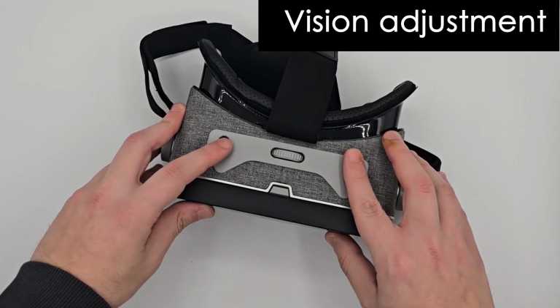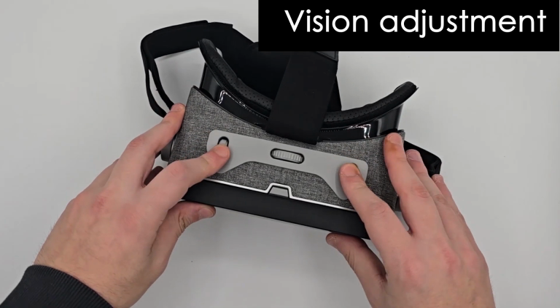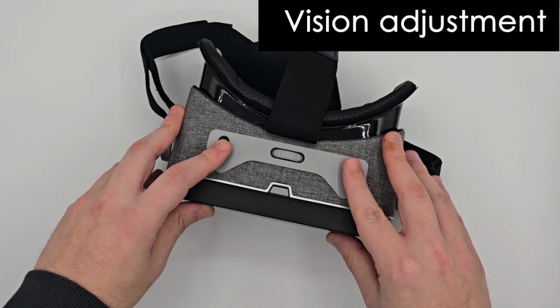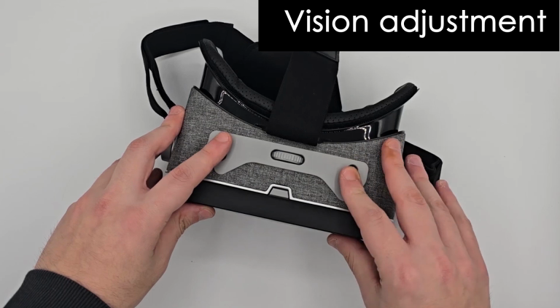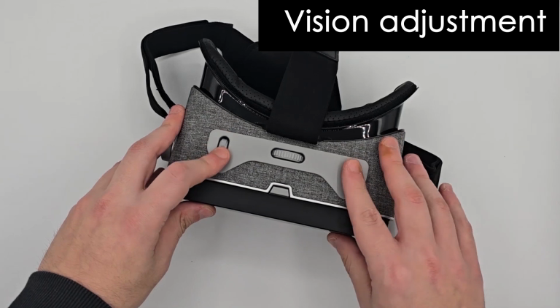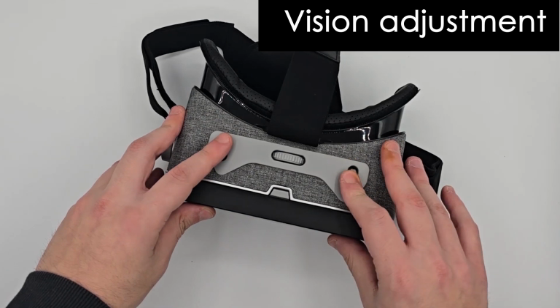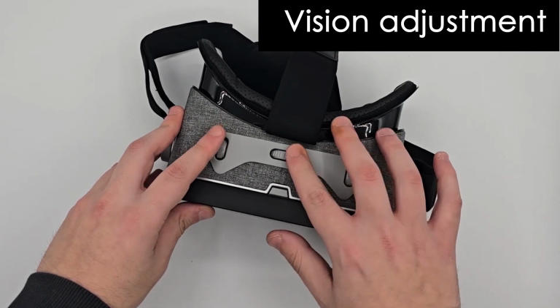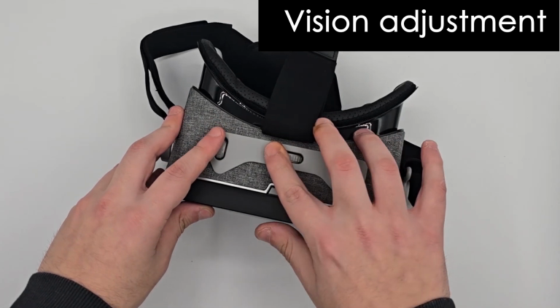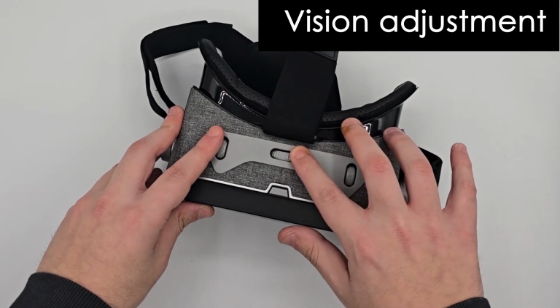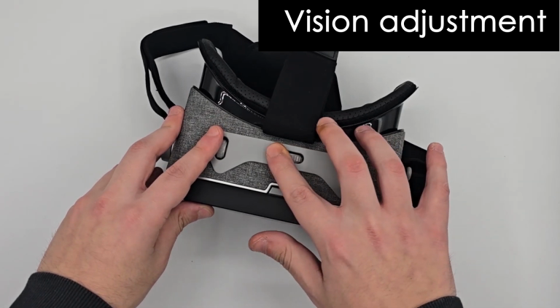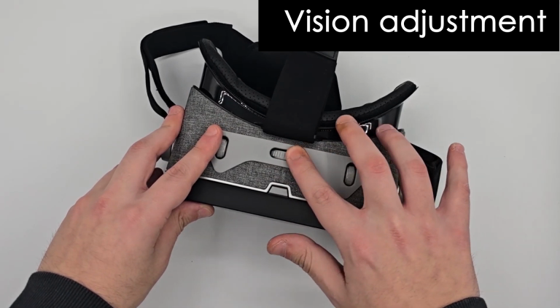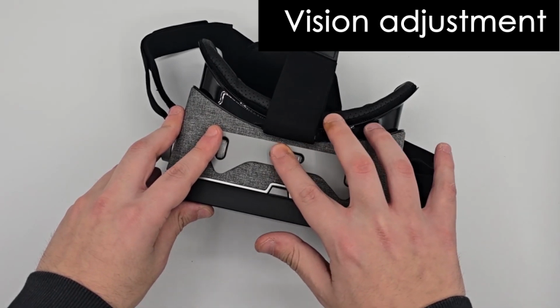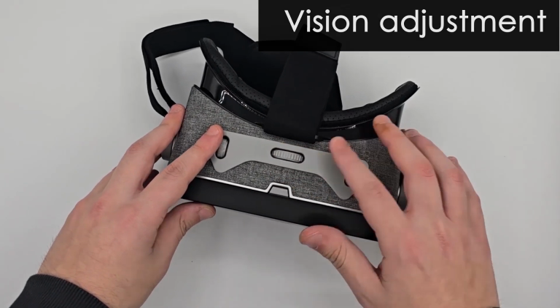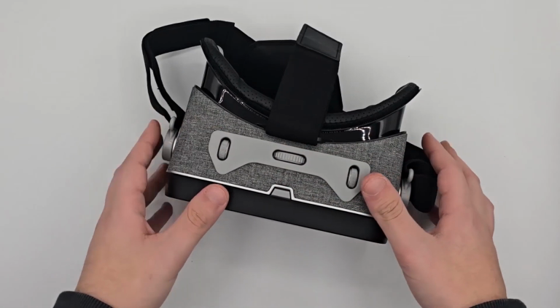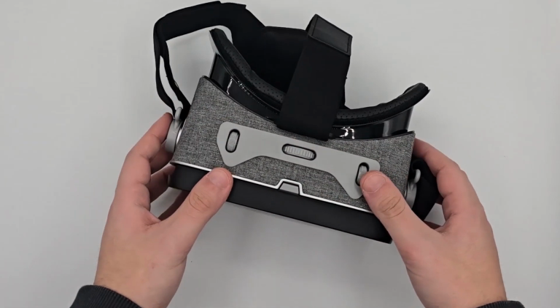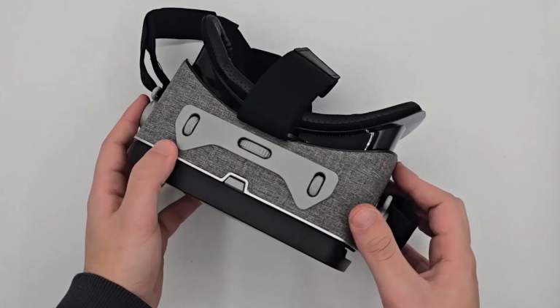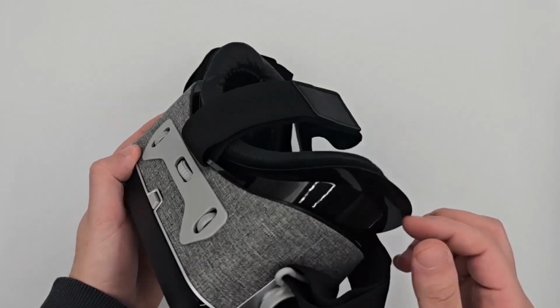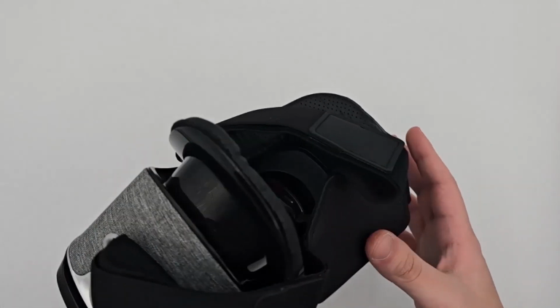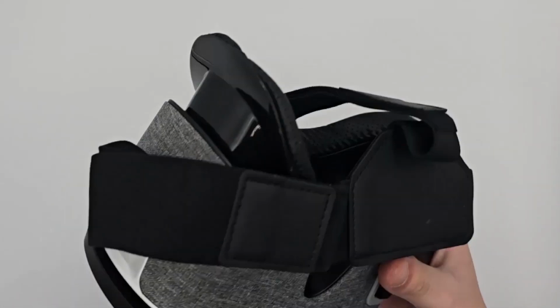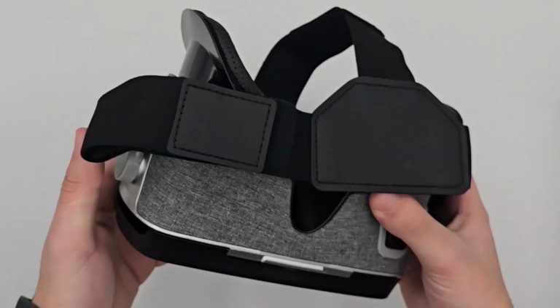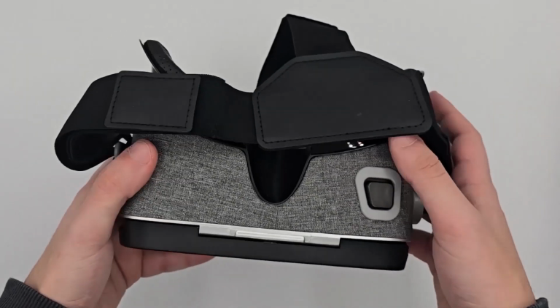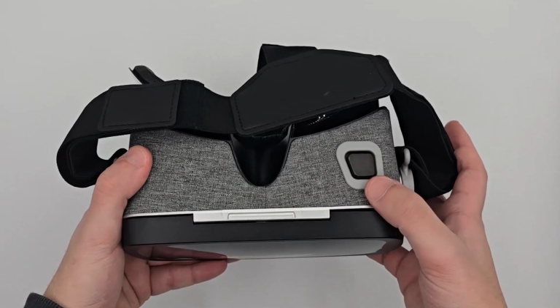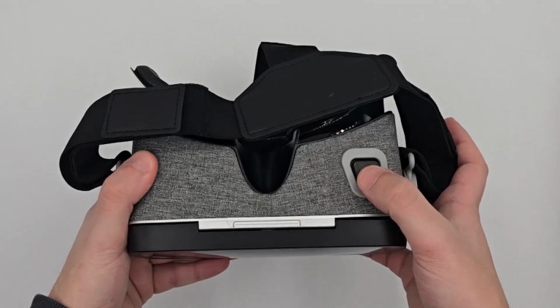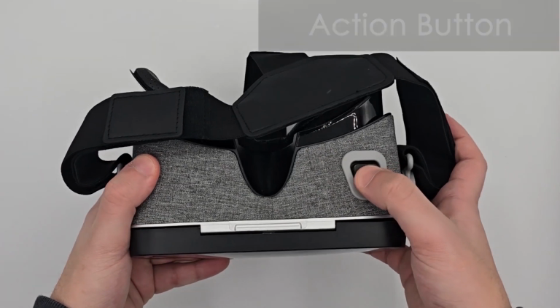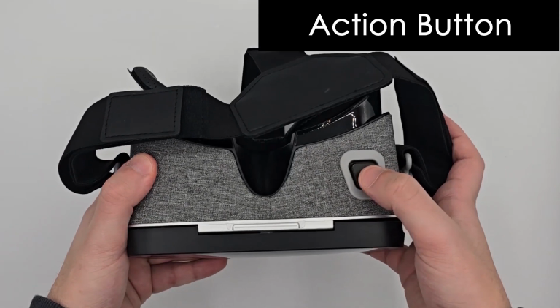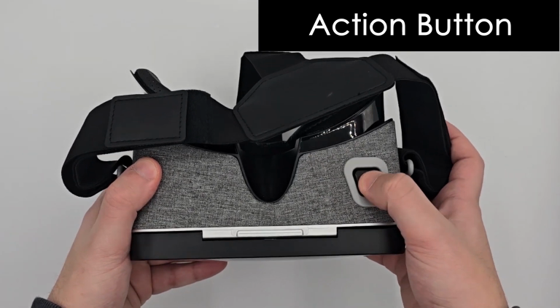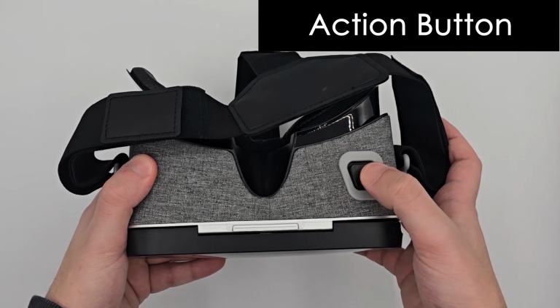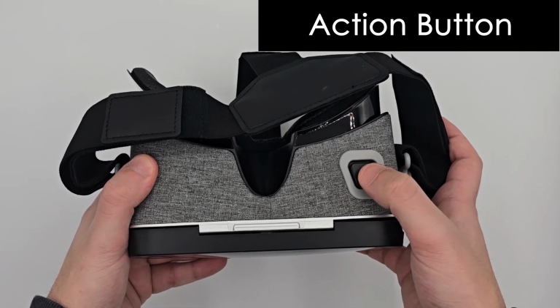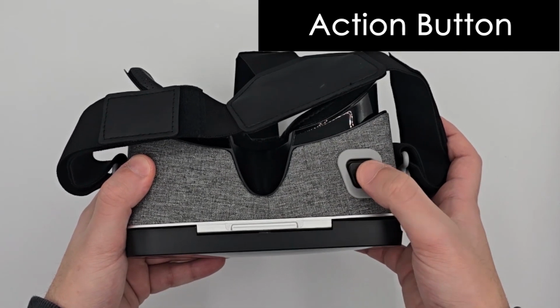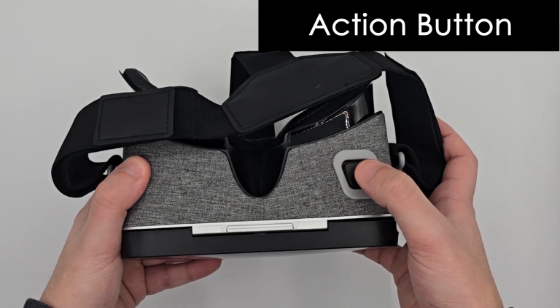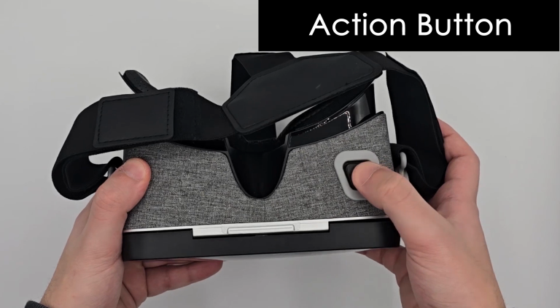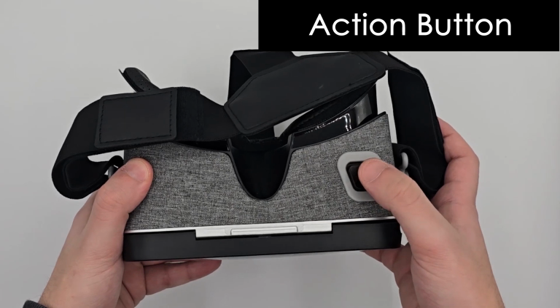Now put on the Hero Mask and adjust the vision using the three adjustment wheels on top. You will find the action button on the lower right side. Press it to start playing.